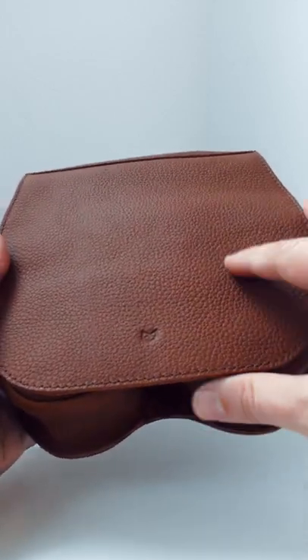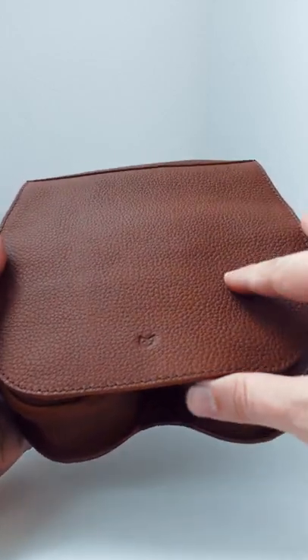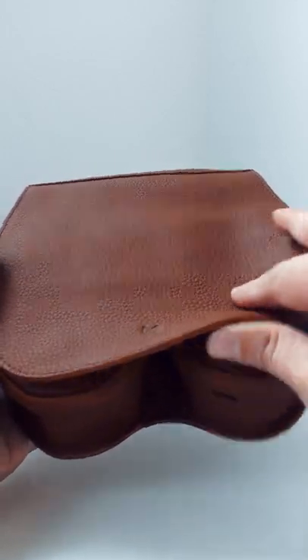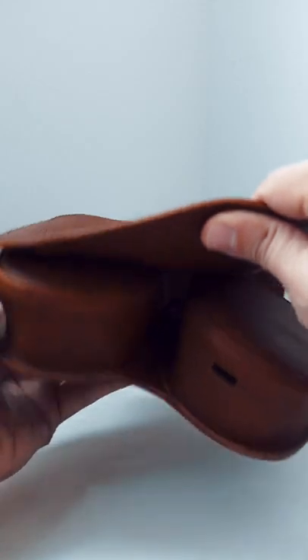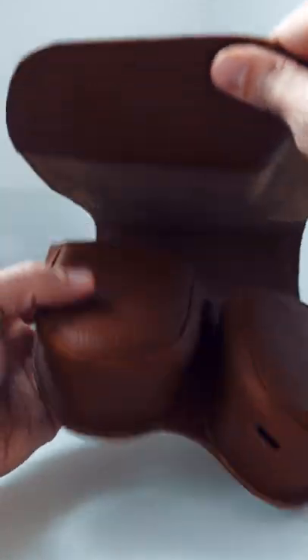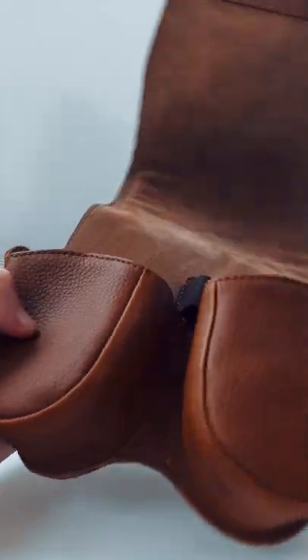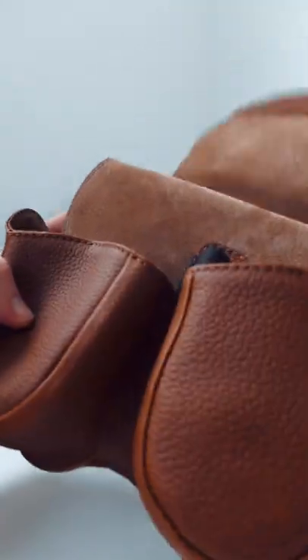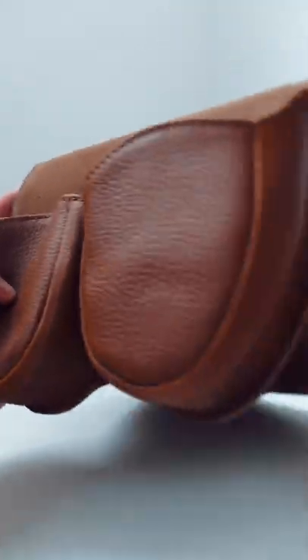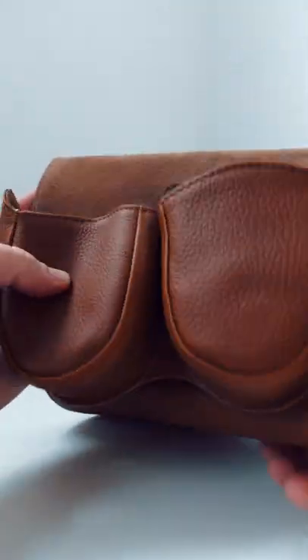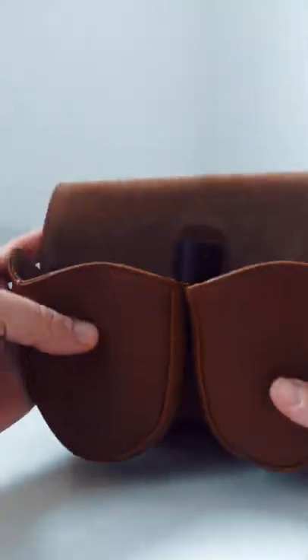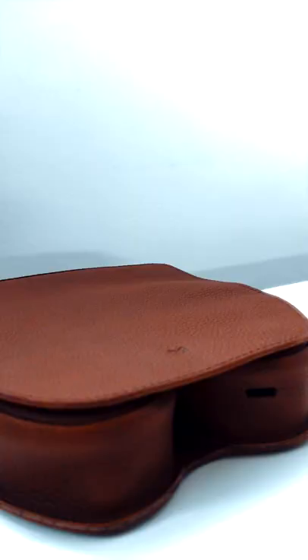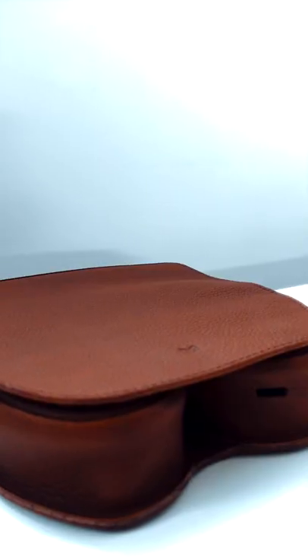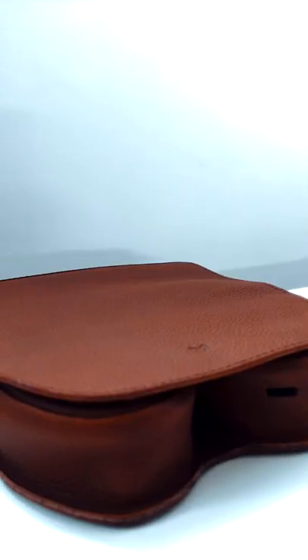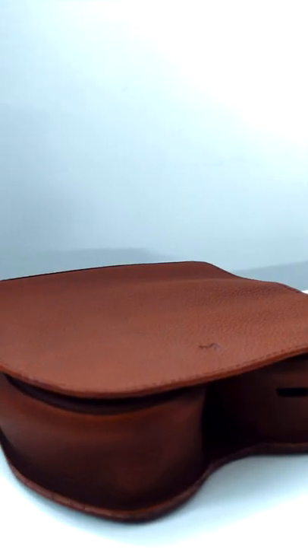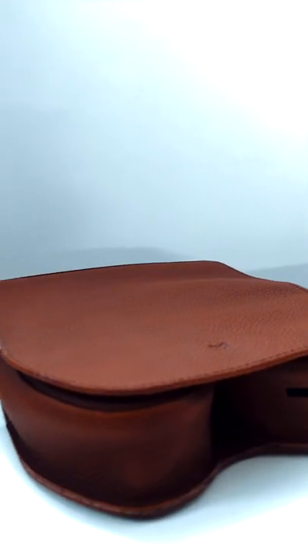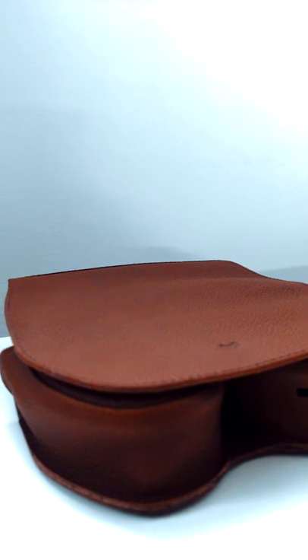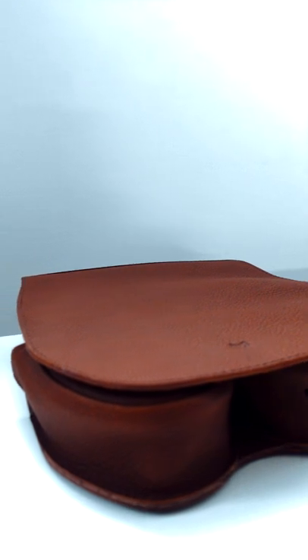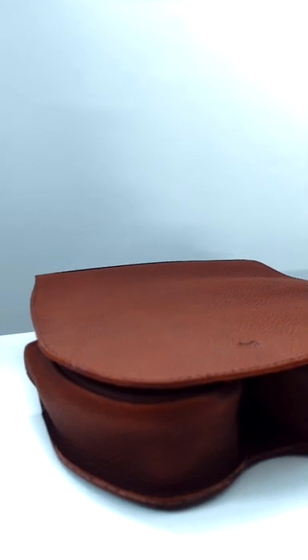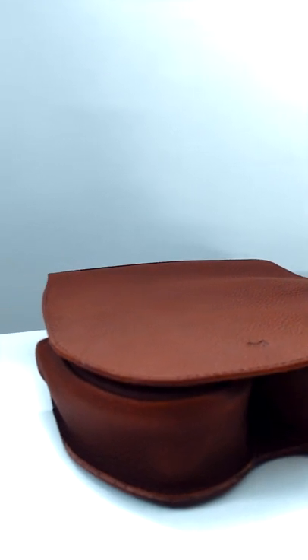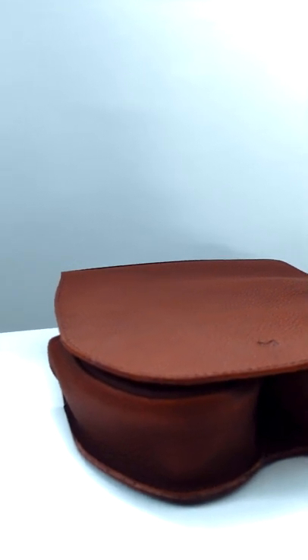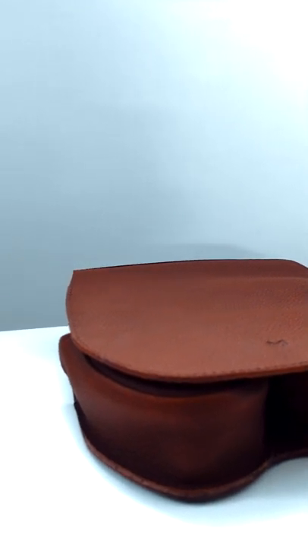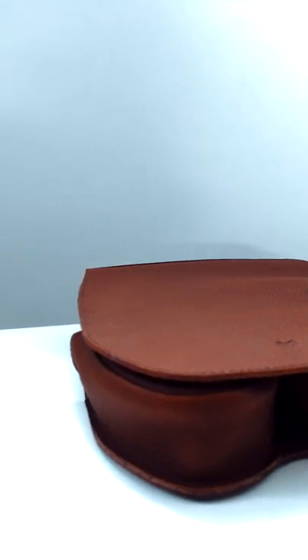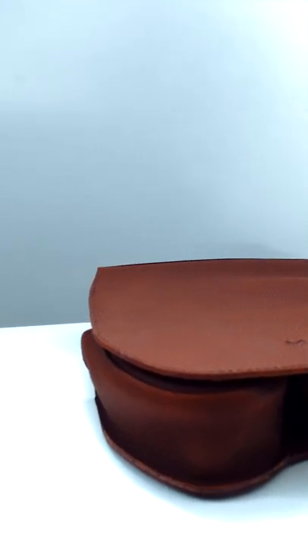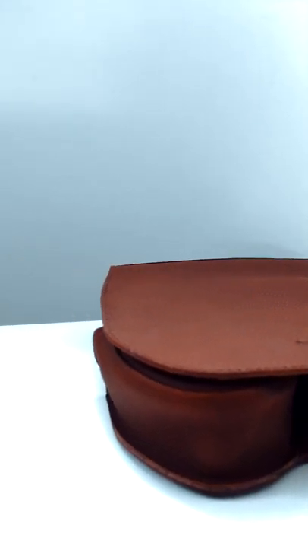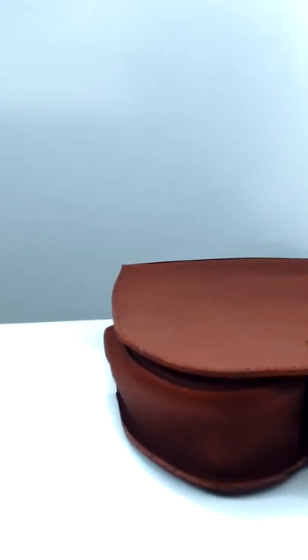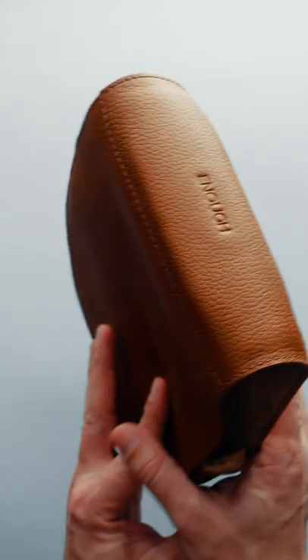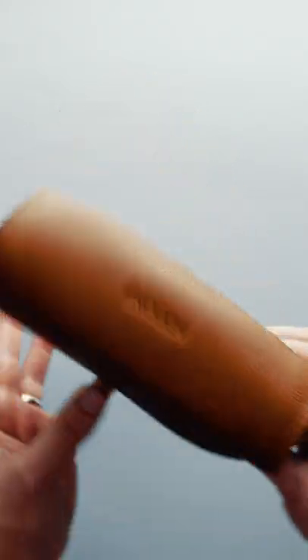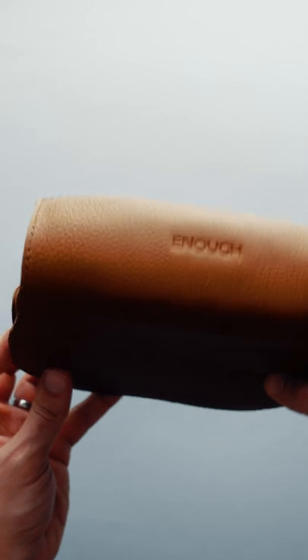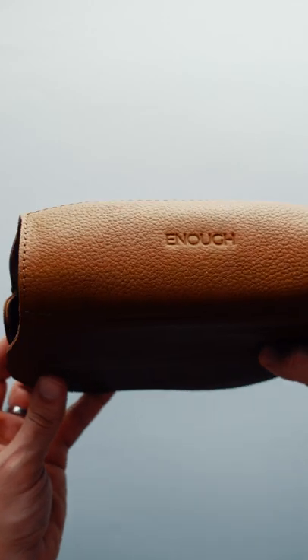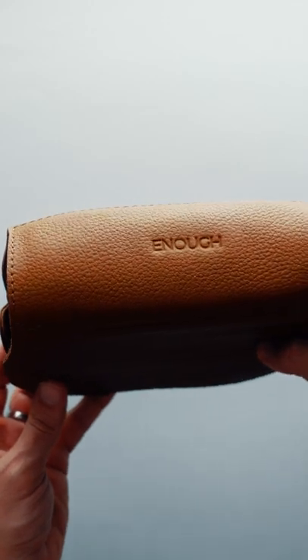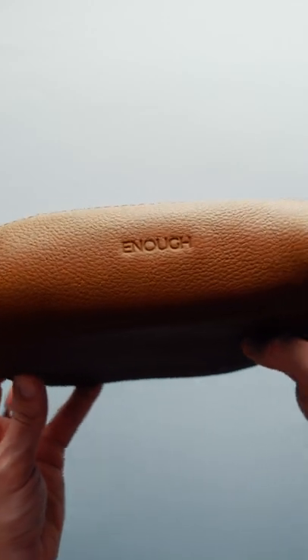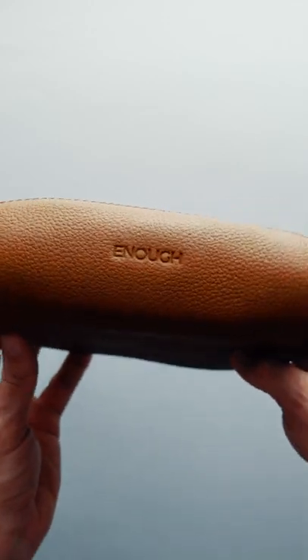Unlike the original case though, this one cocoons the entire unit and provides headband protection, which means that I can finally take the AirPods Max on the go. The individual earcup holders ensure that the earcups are not scratching each other too.